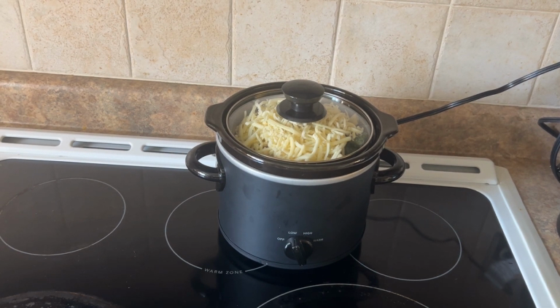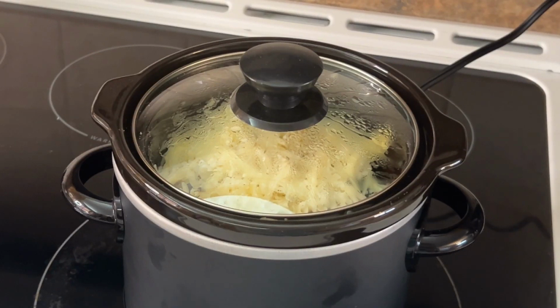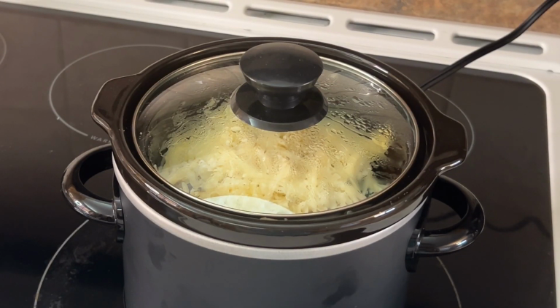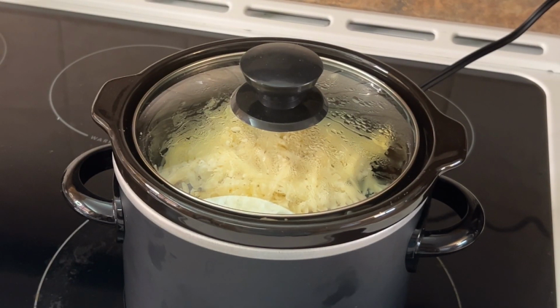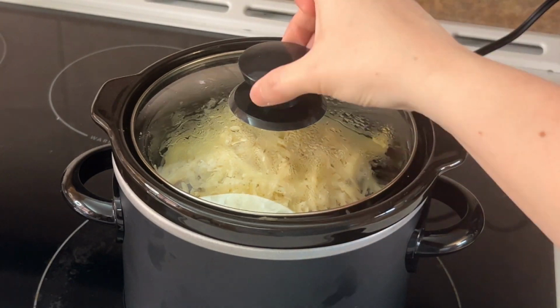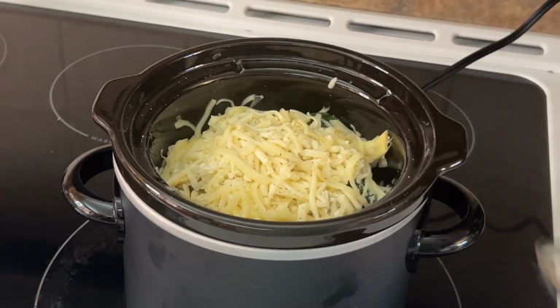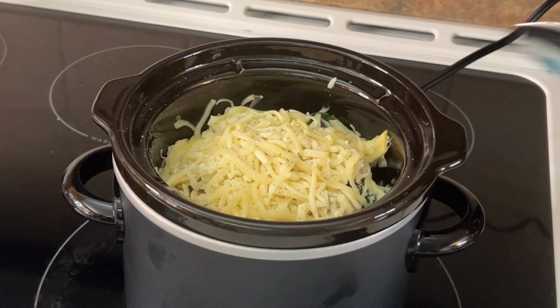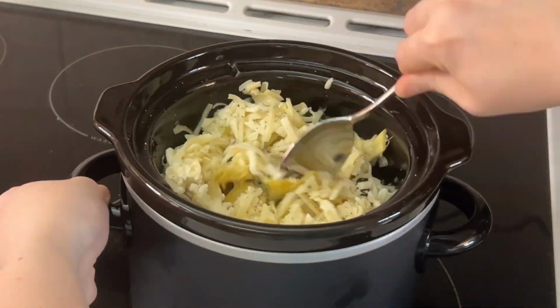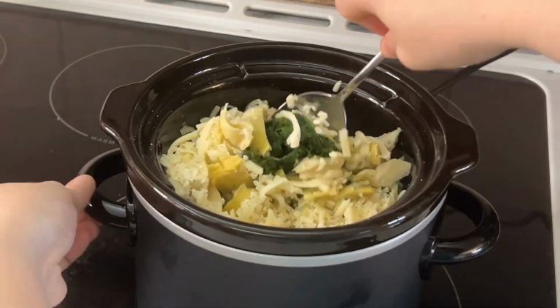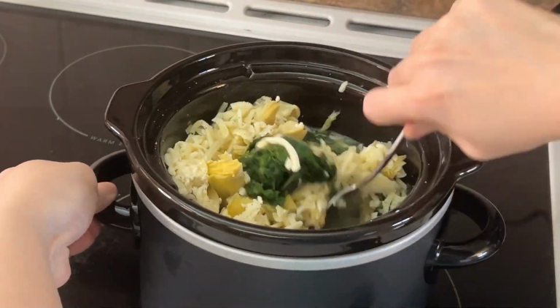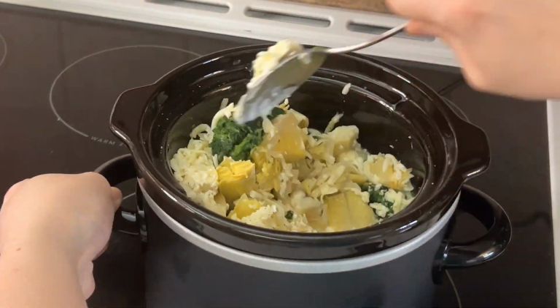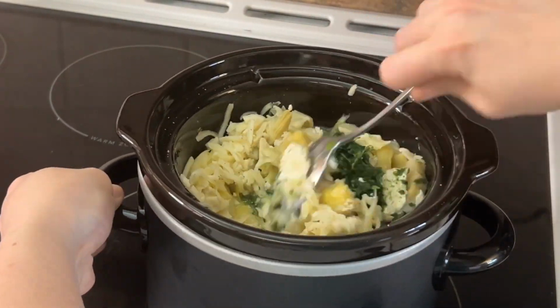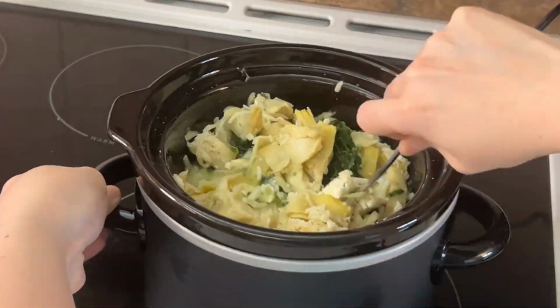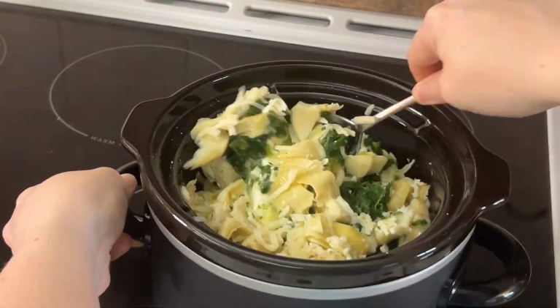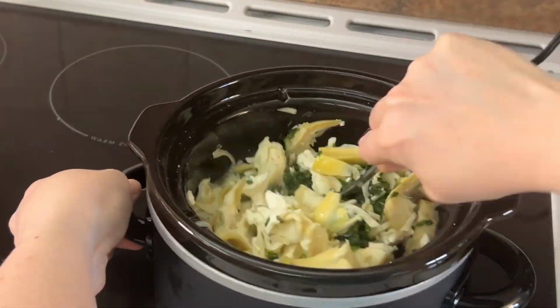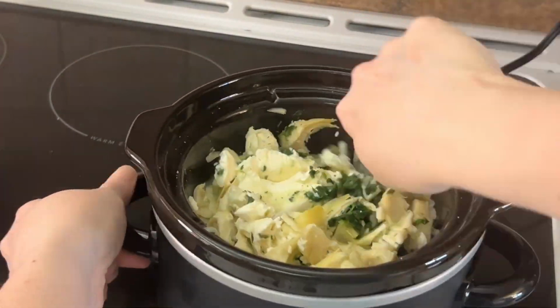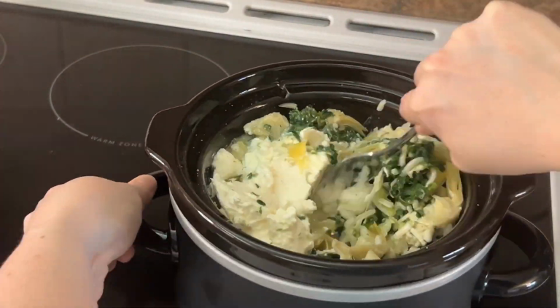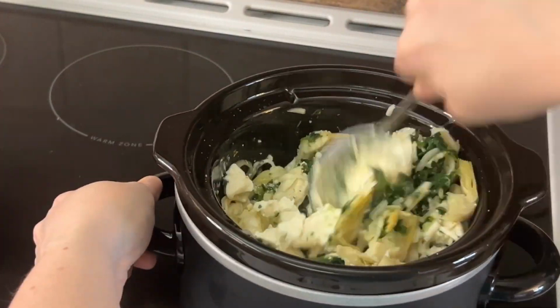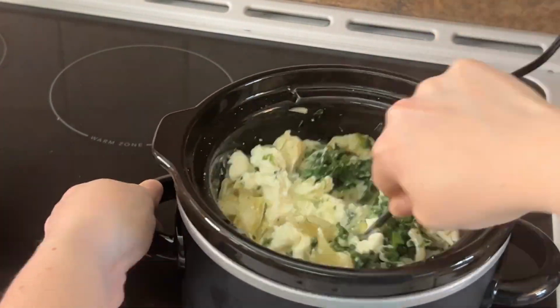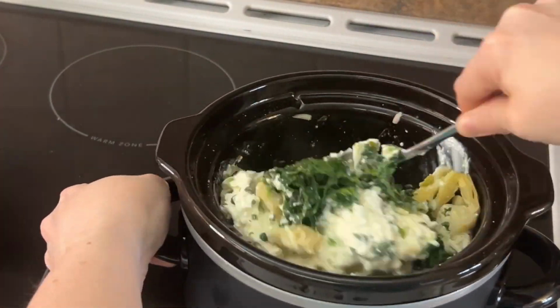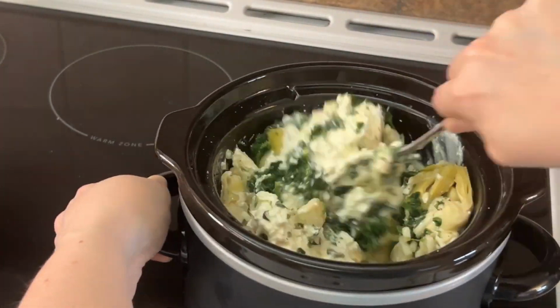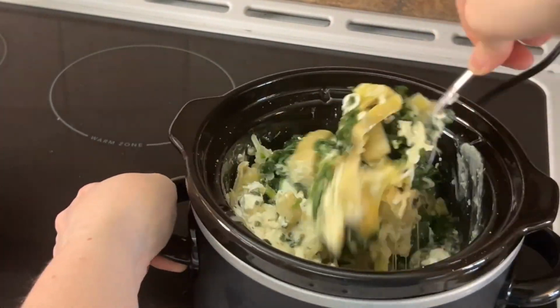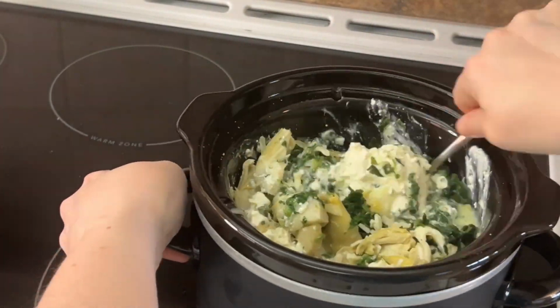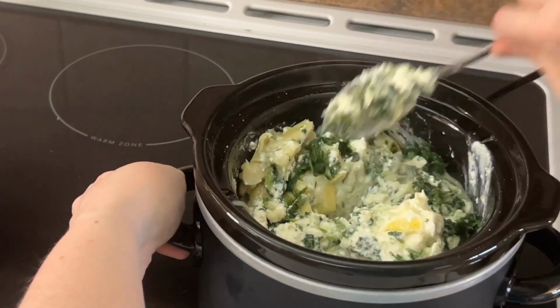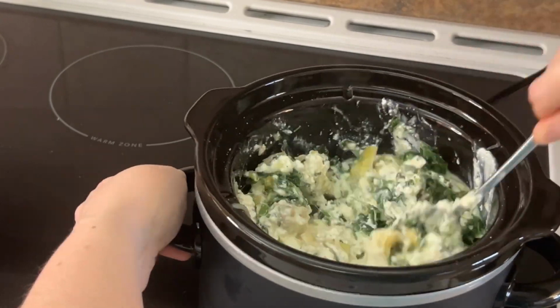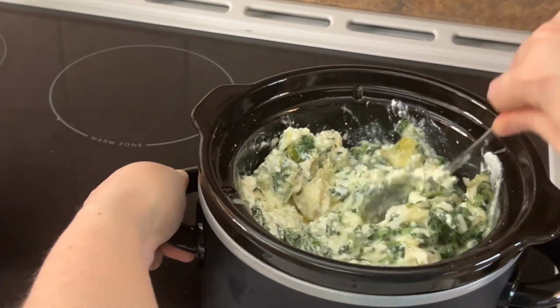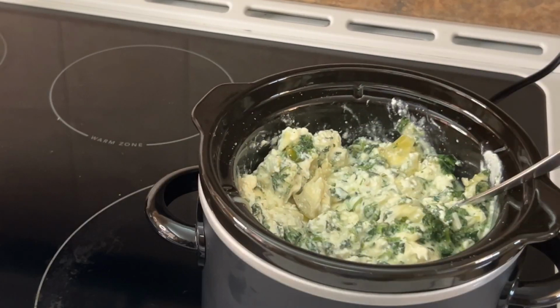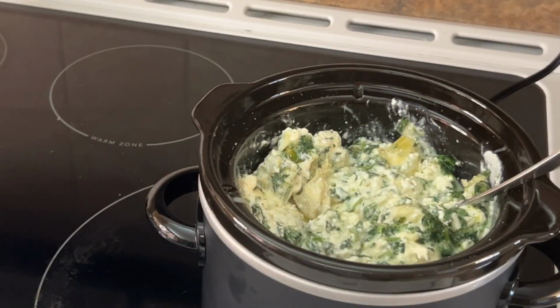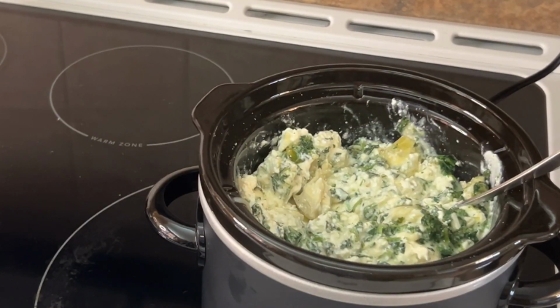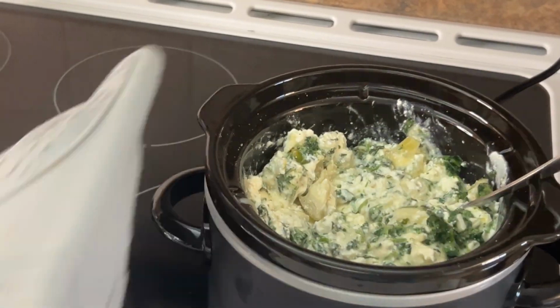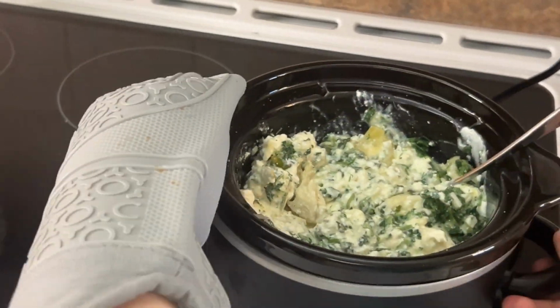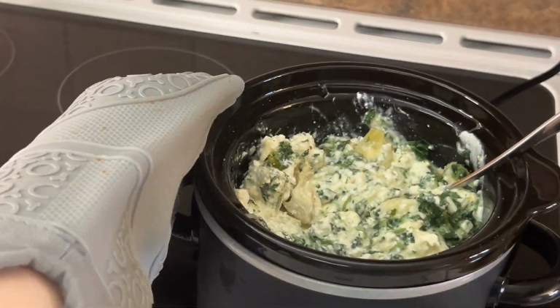It turned out great. You can serve it with chips, pita, anything really. Just combining it all once the cheese had melted — it smelled great at this point.